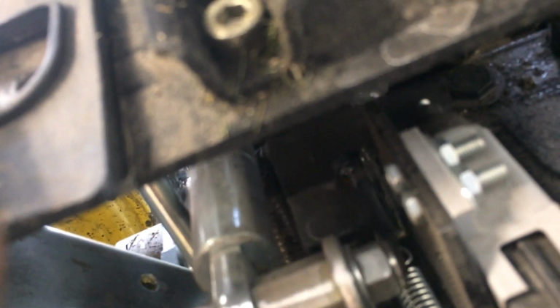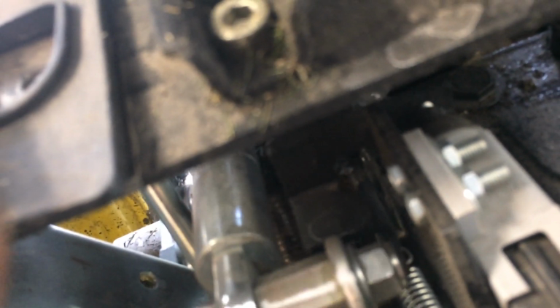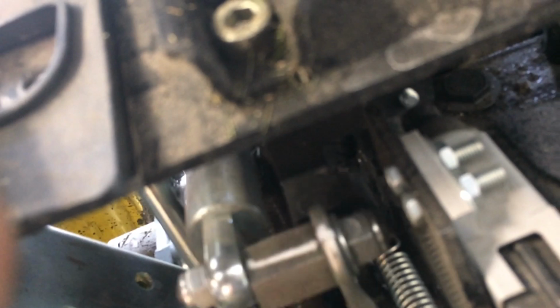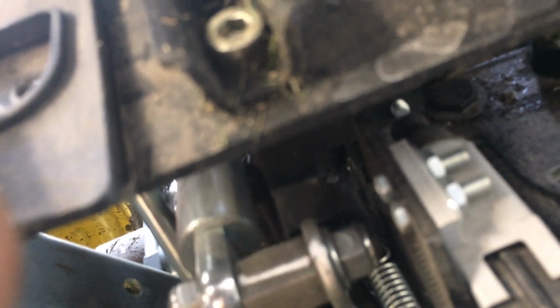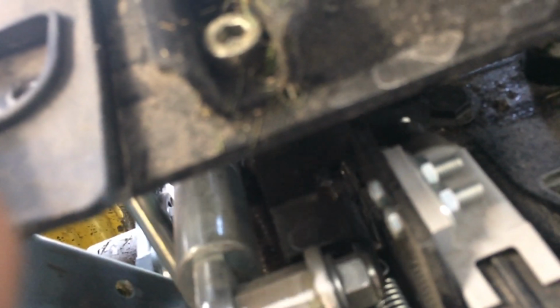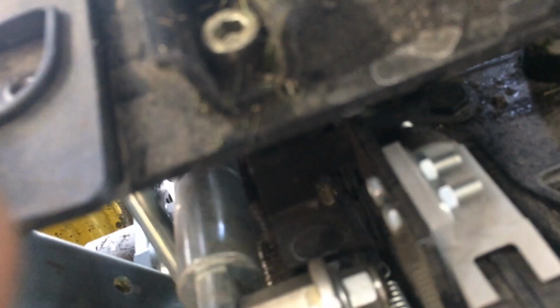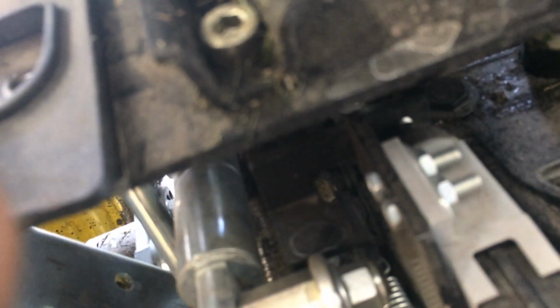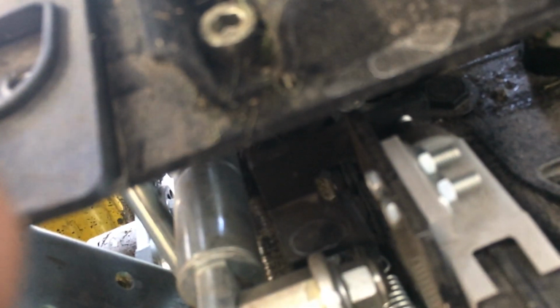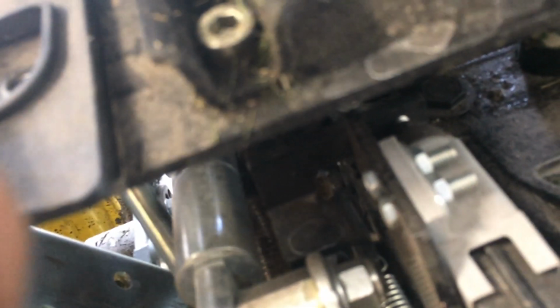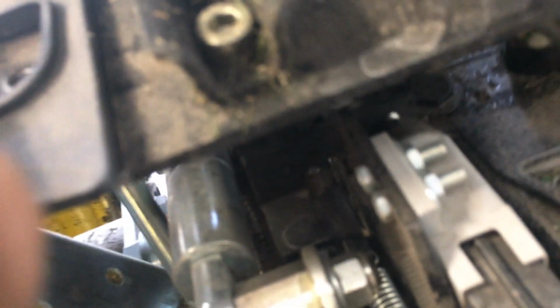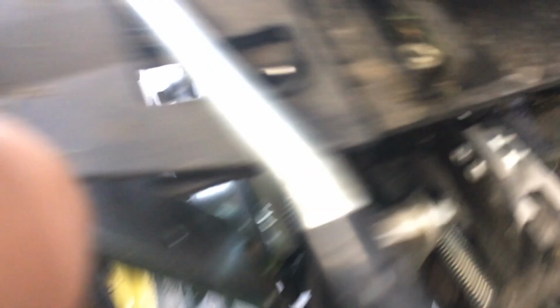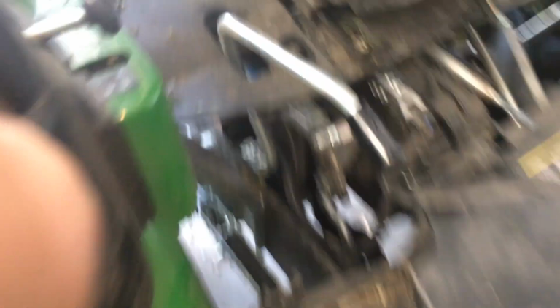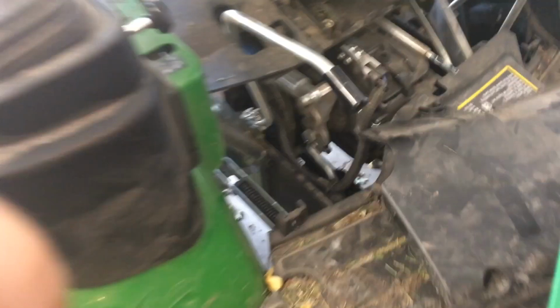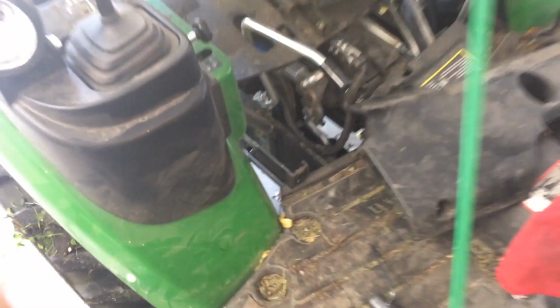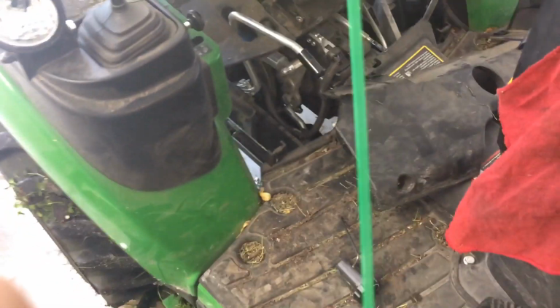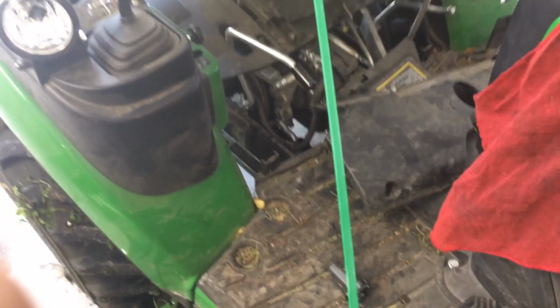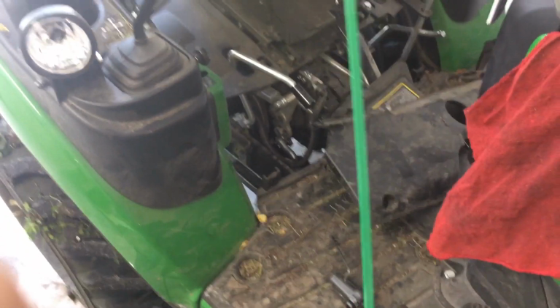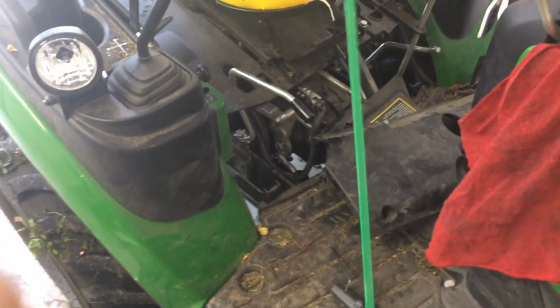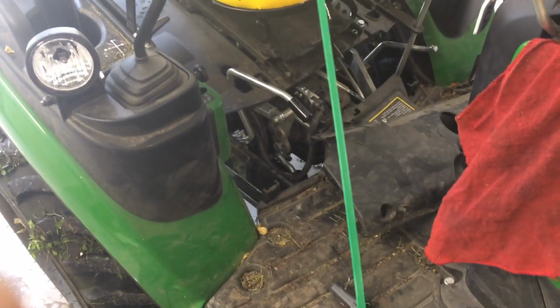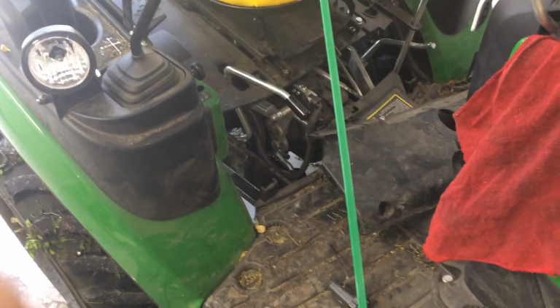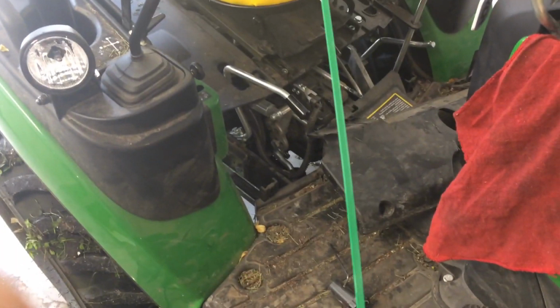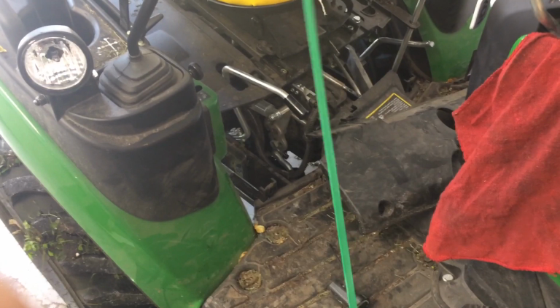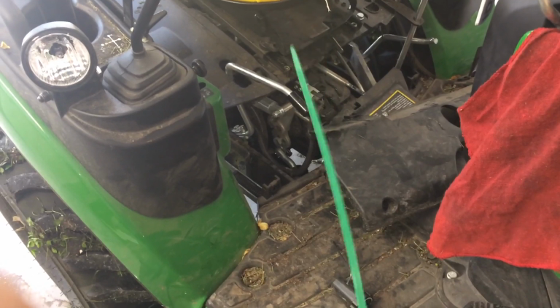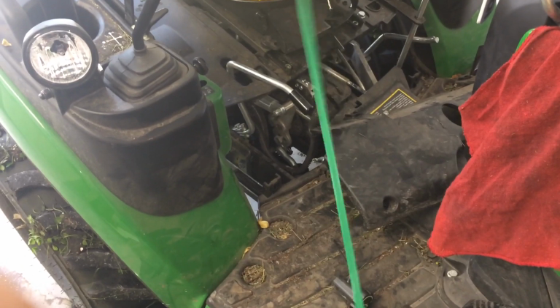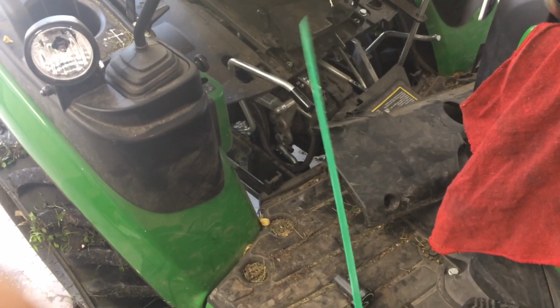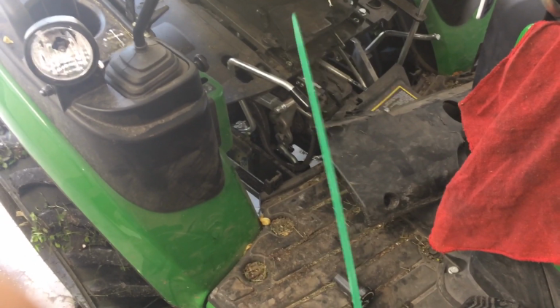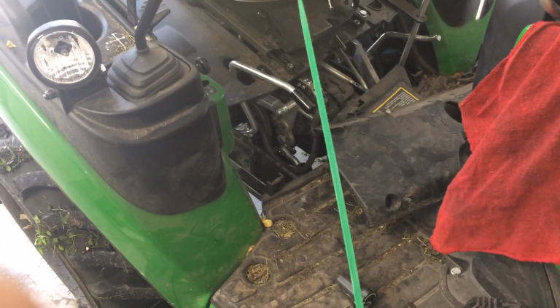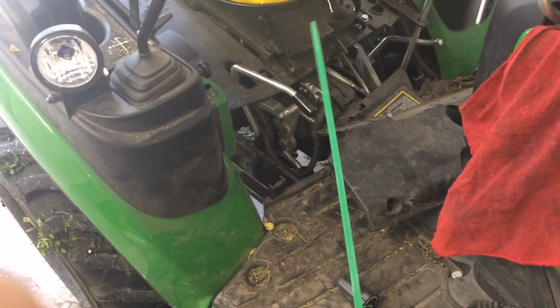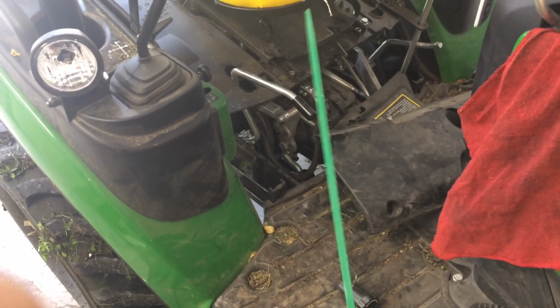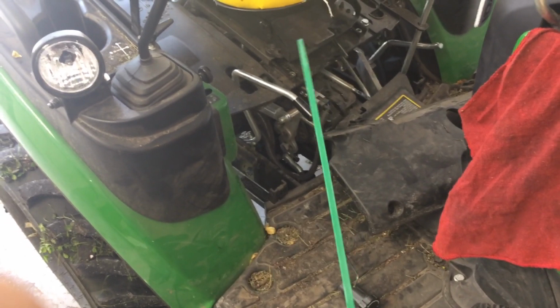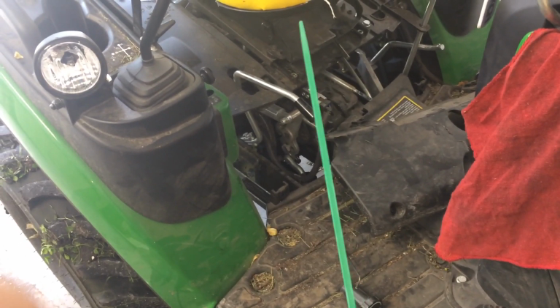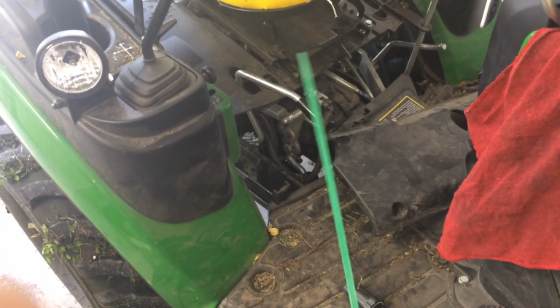Just take a zip tie, wrap it around the switch, hold it shut permanently. That's all you gotta do to defeat this.